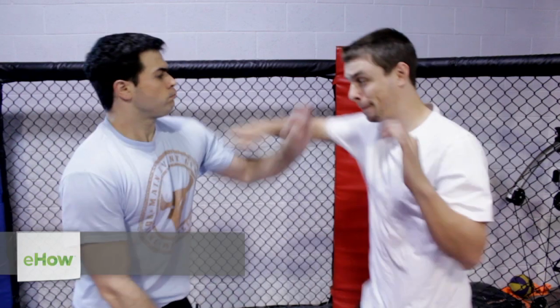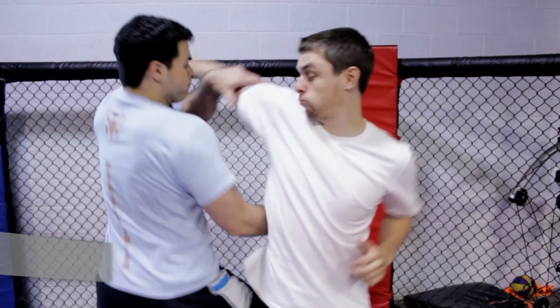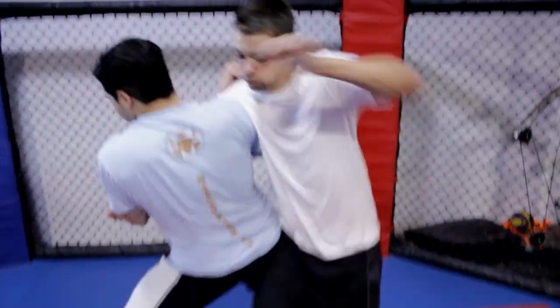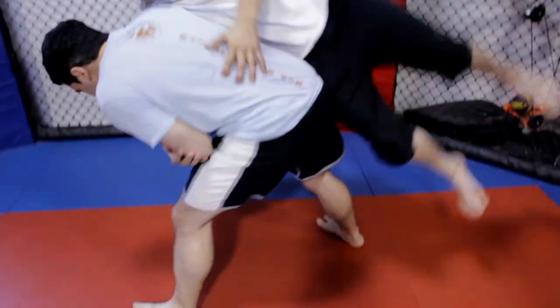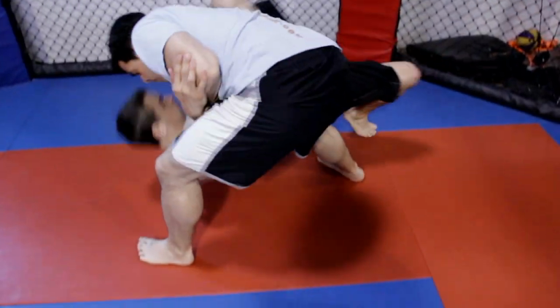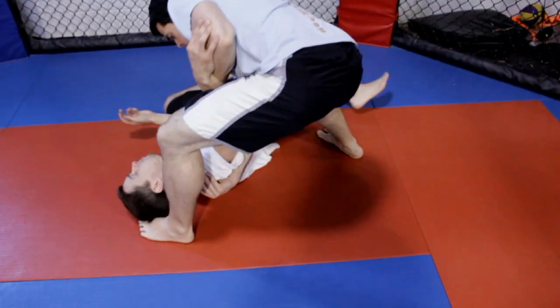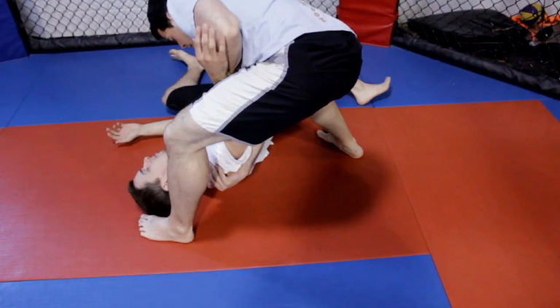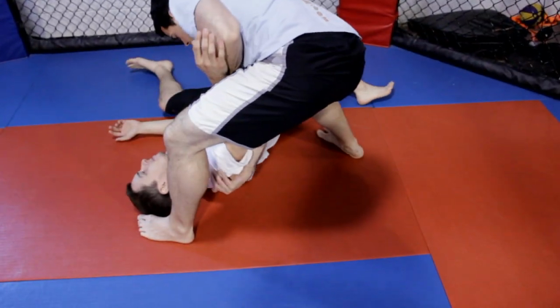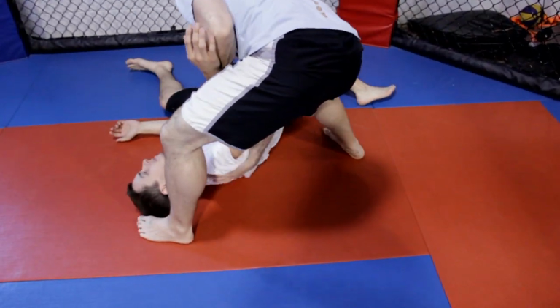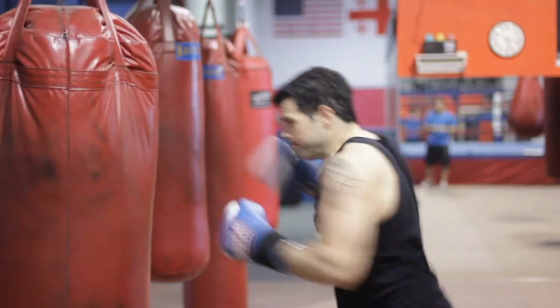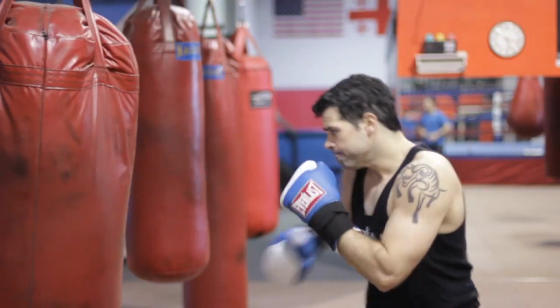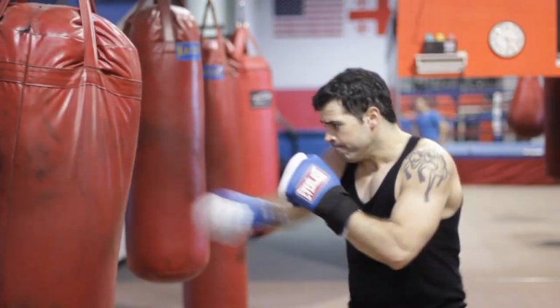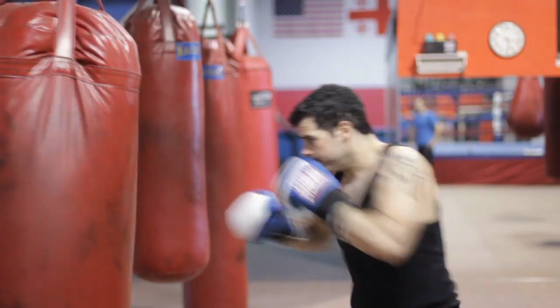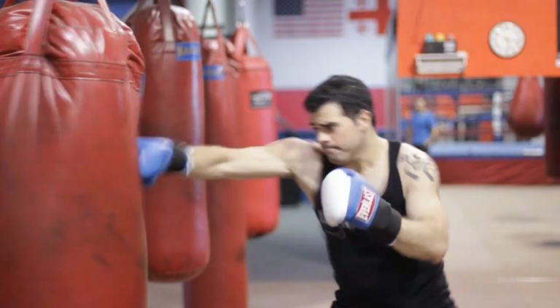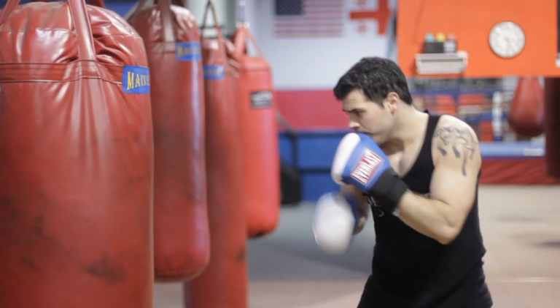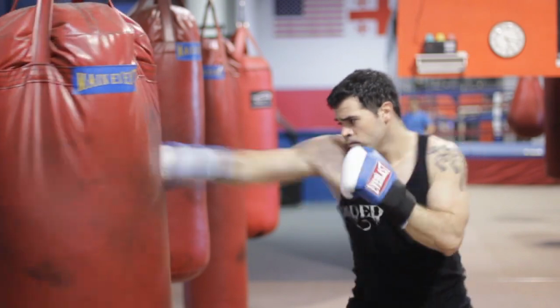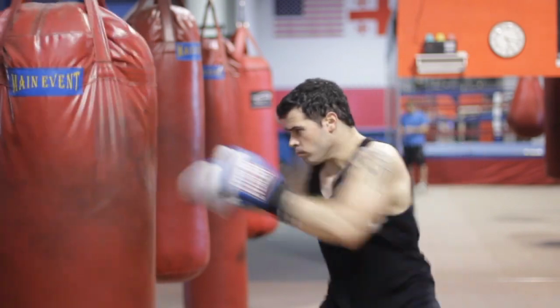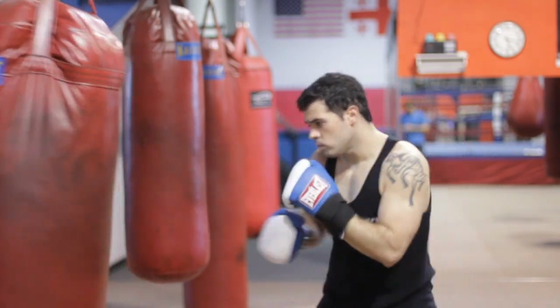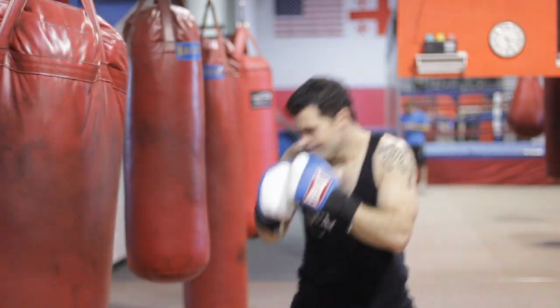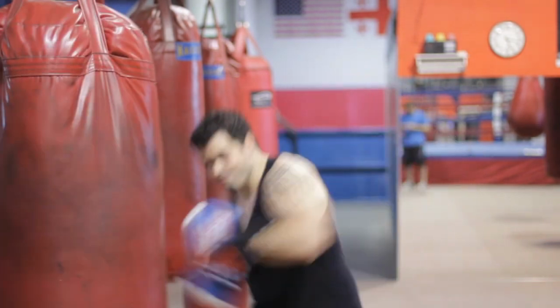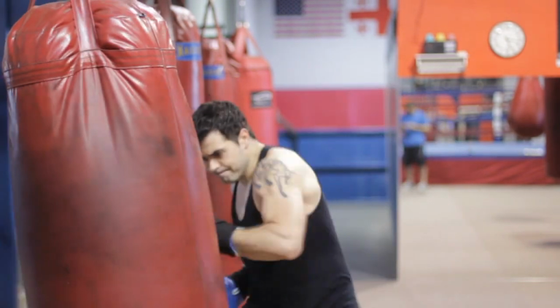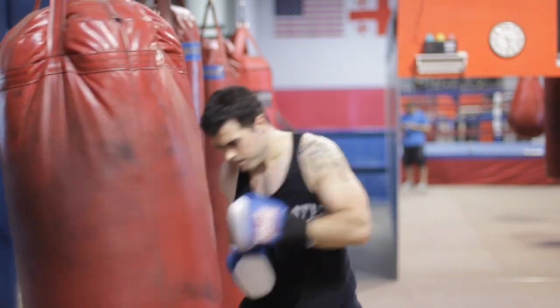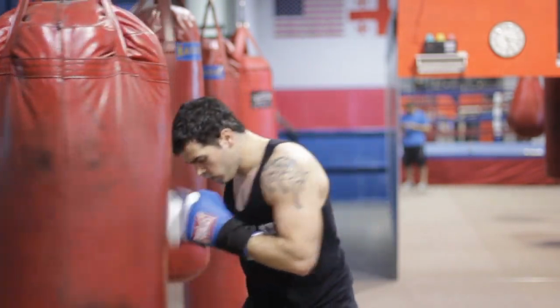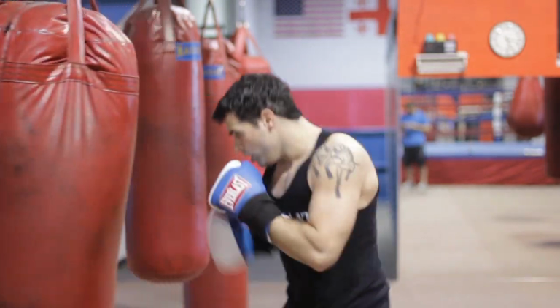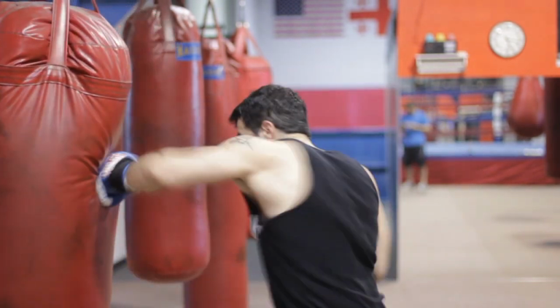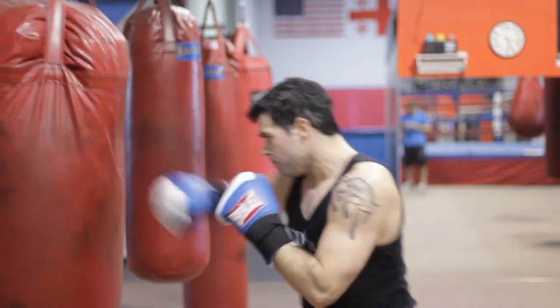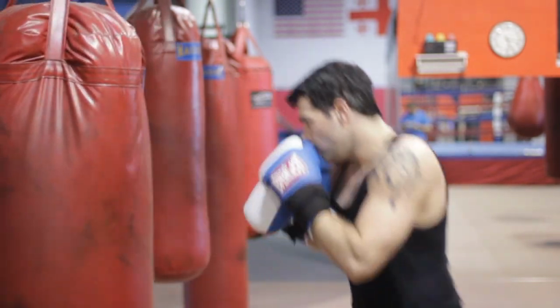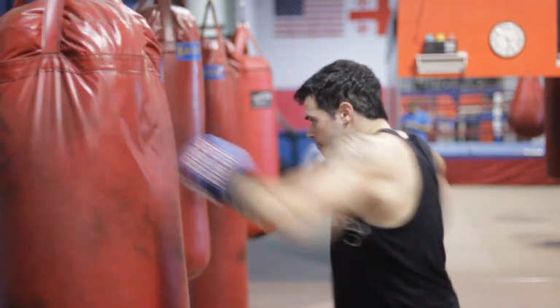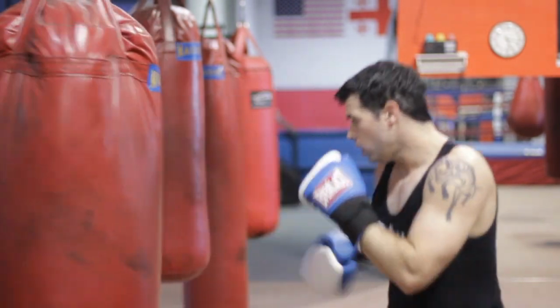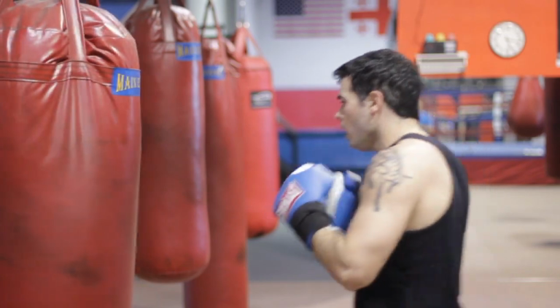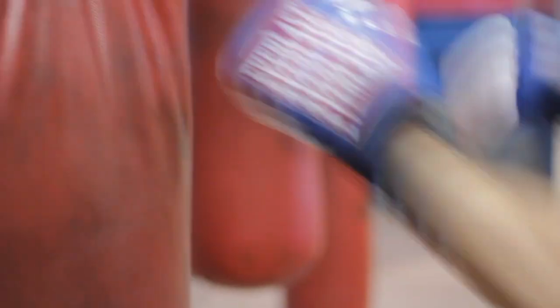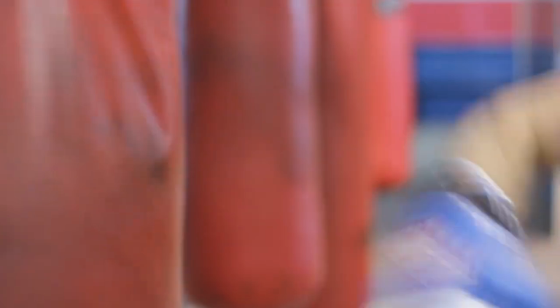Hapkido contains both long and close-range fighting techniques, utilizing jumping kicks and percussive hand strikes at longer ranges, and pressure point strikes, joint locks, or throws at closer fighting distances.